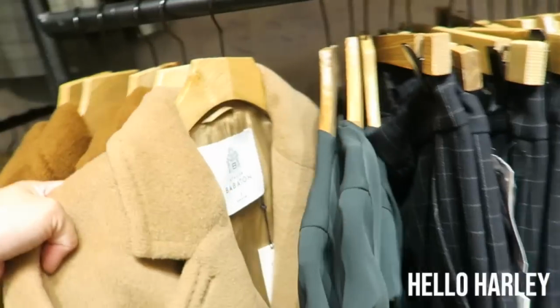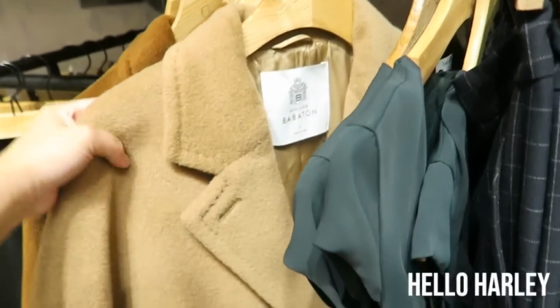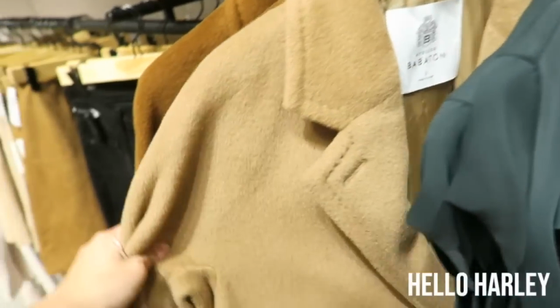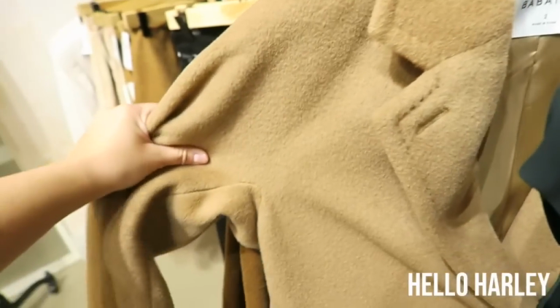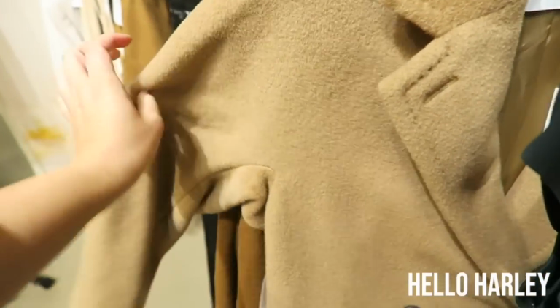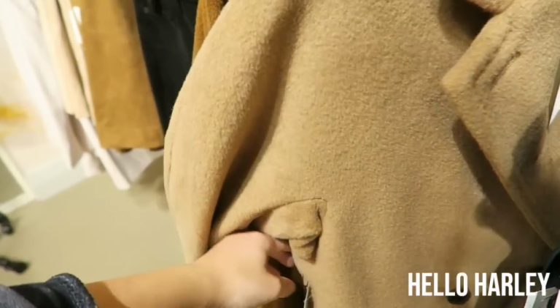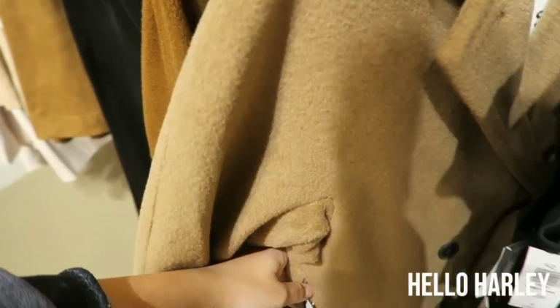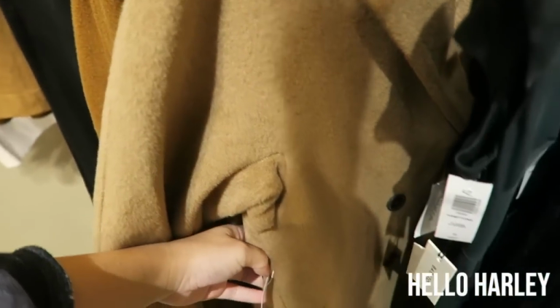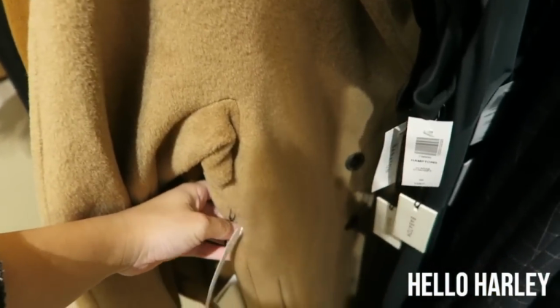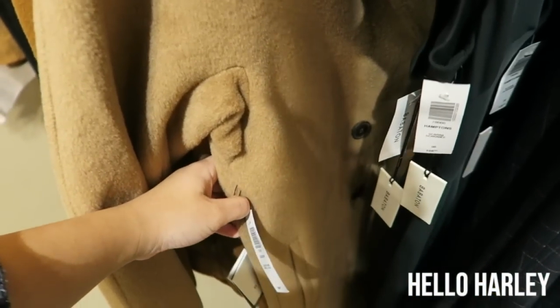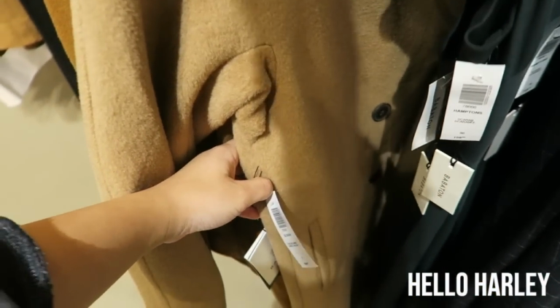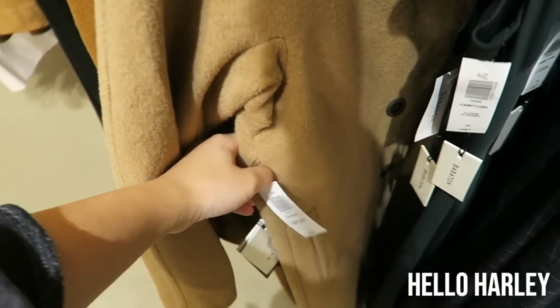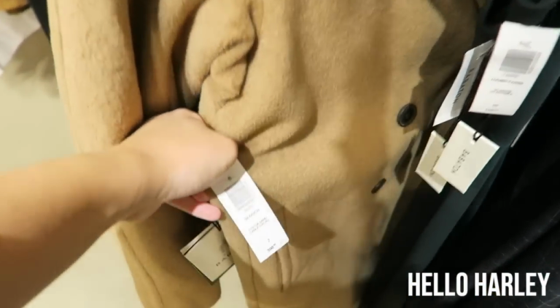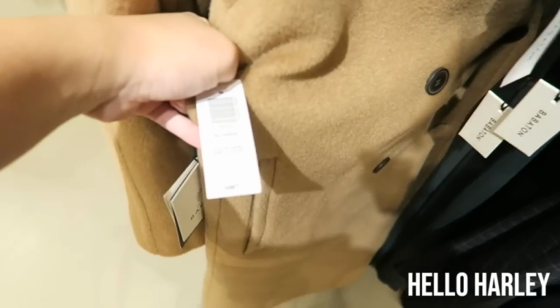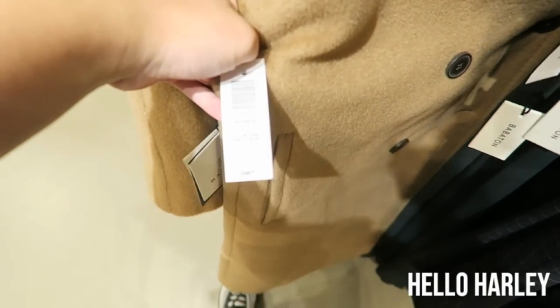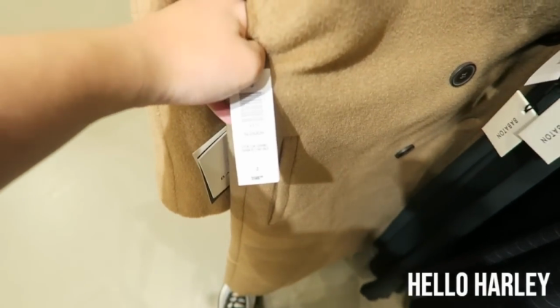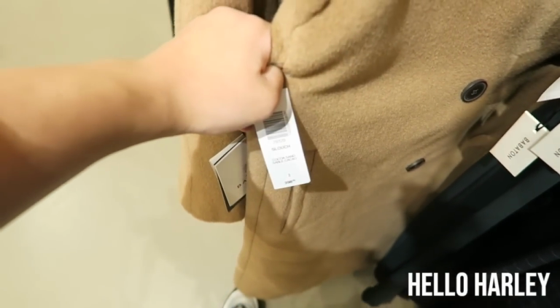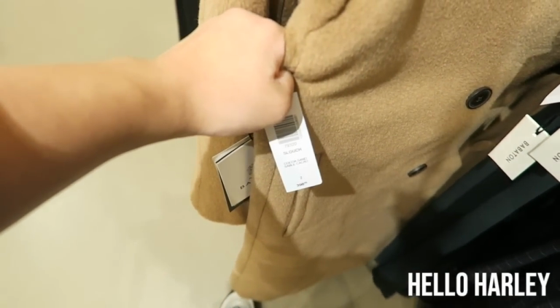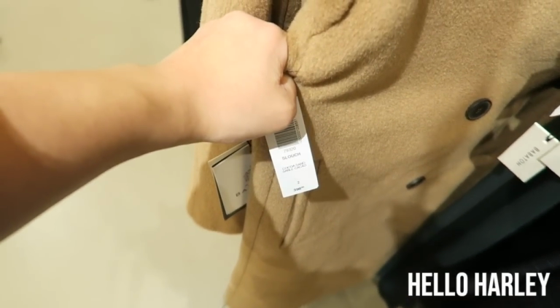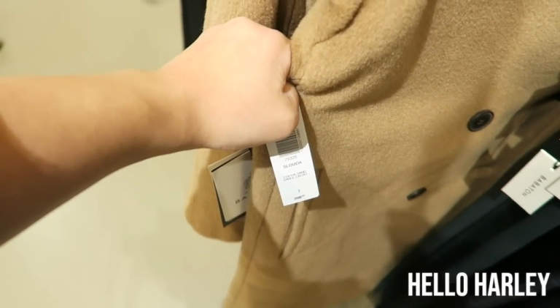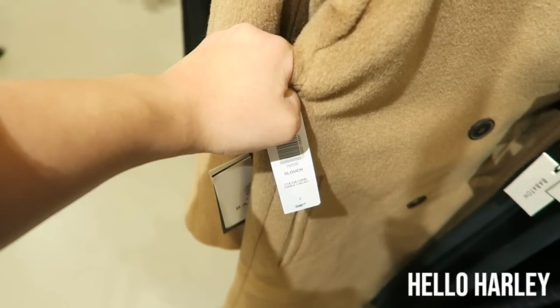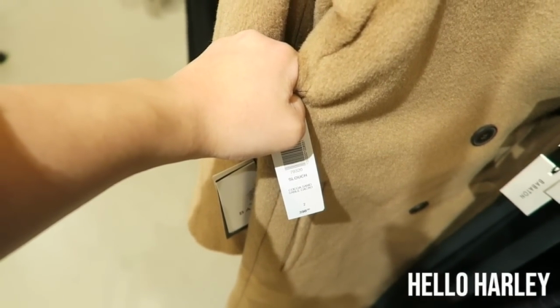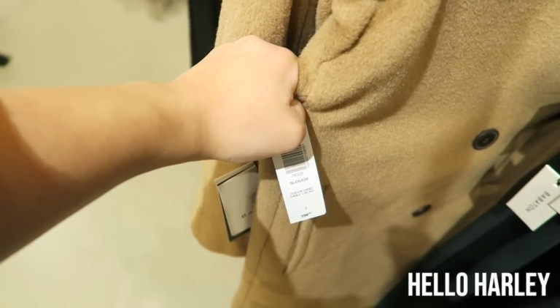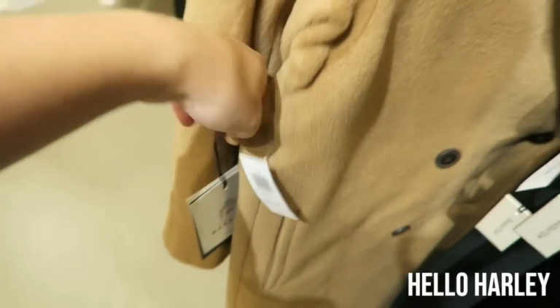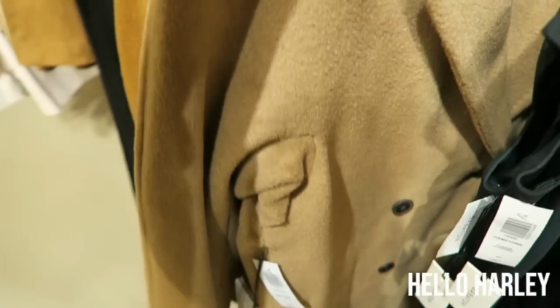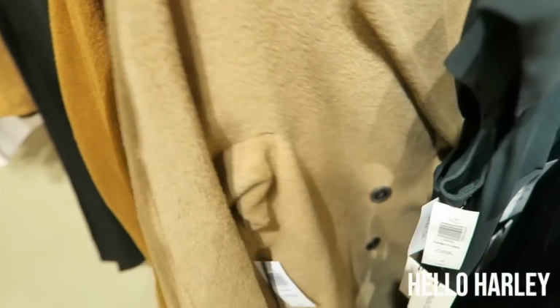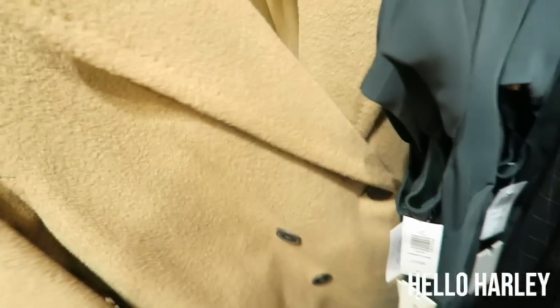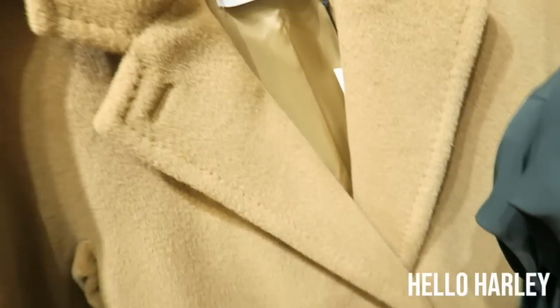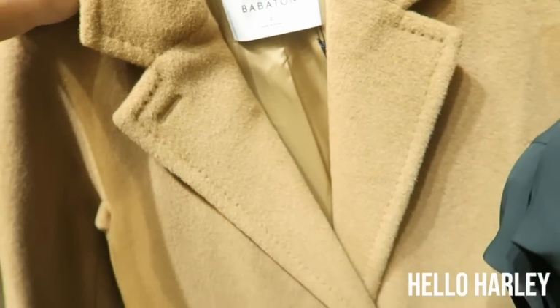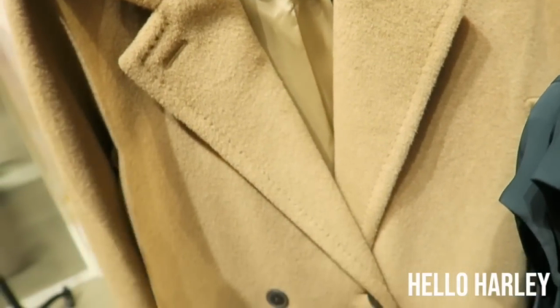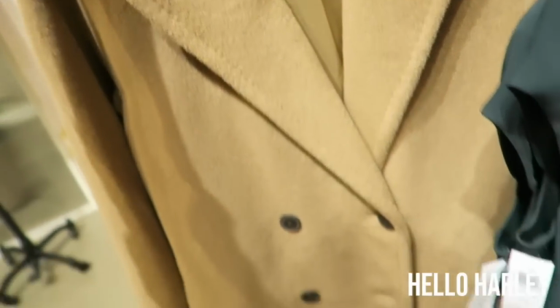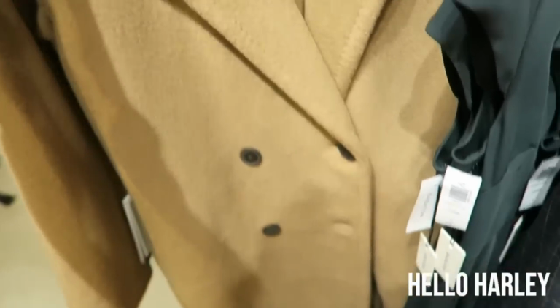Oh, I love this jacket. It's oversized. I think it's the slouch. Yes, it's the slouch. So nice.